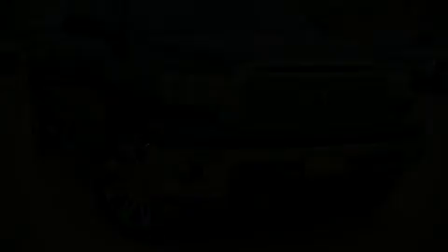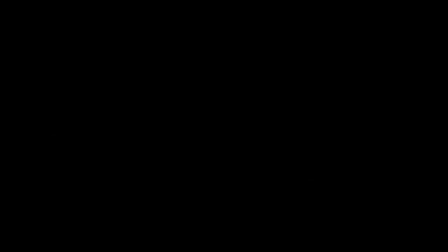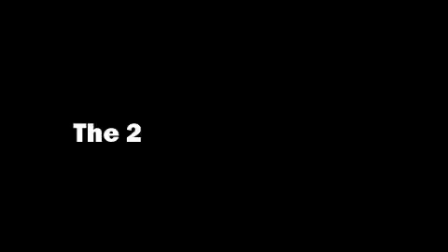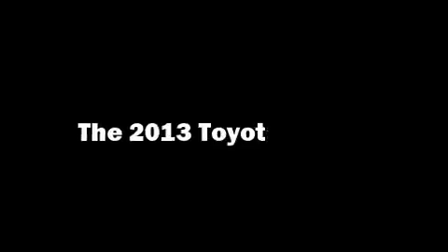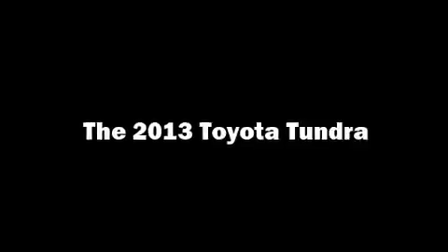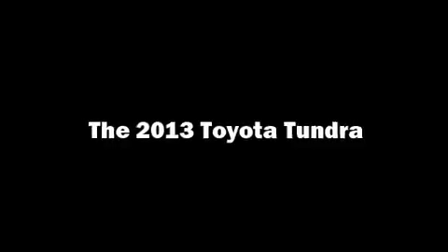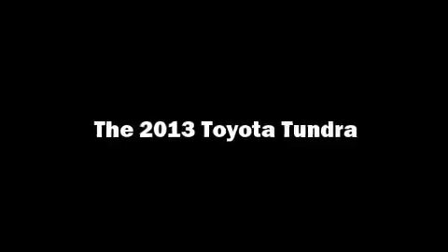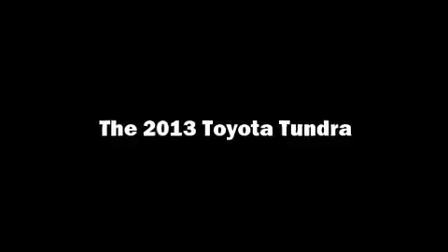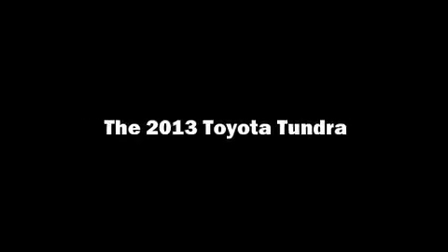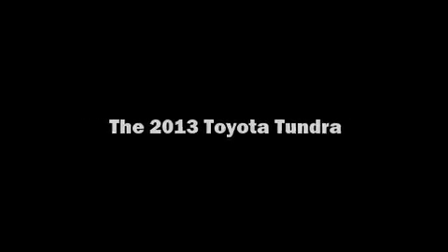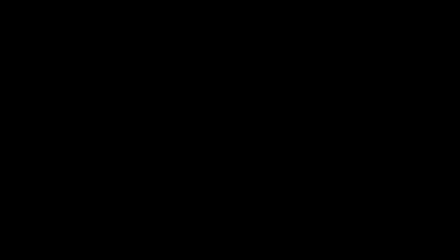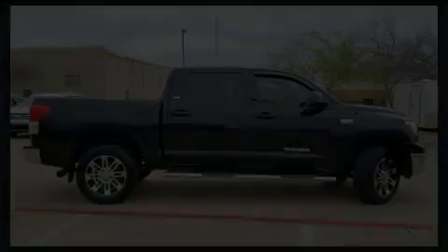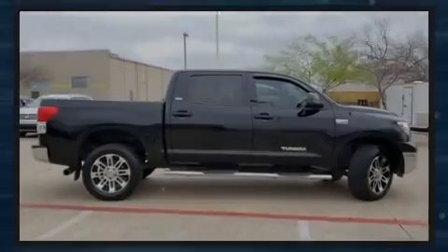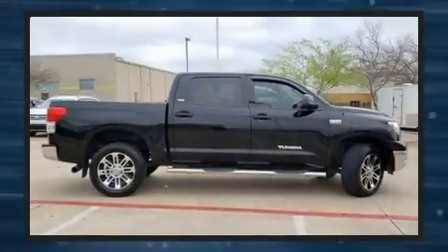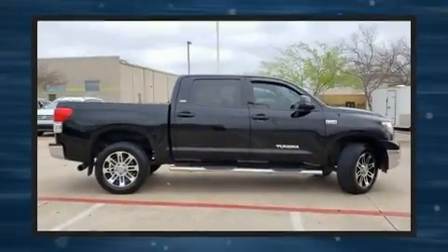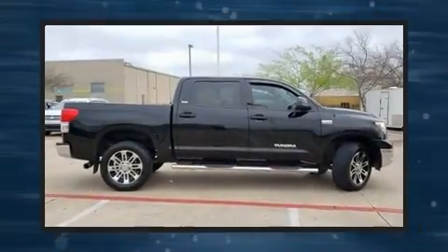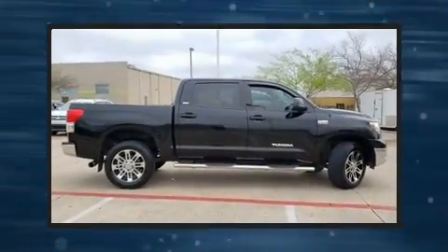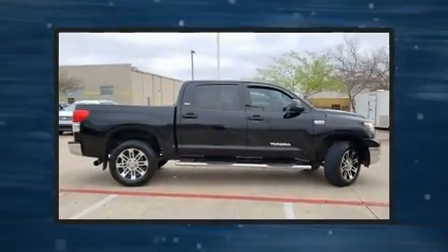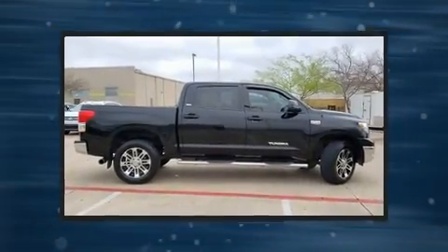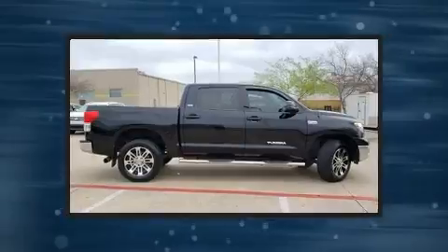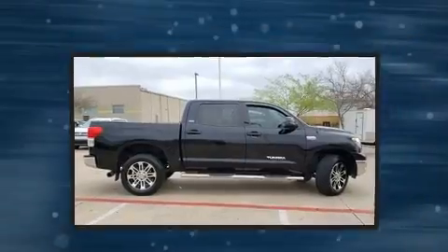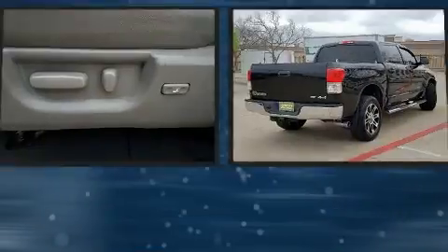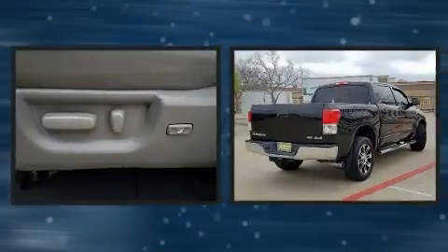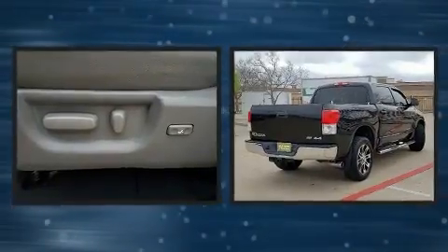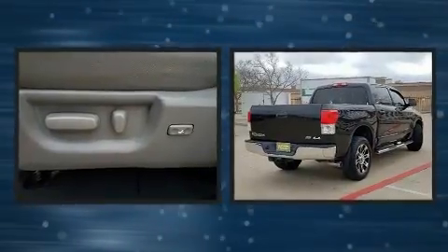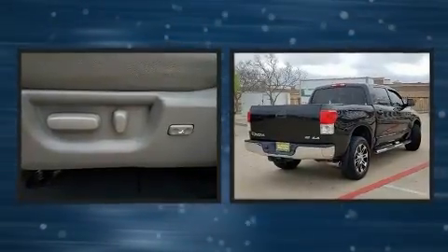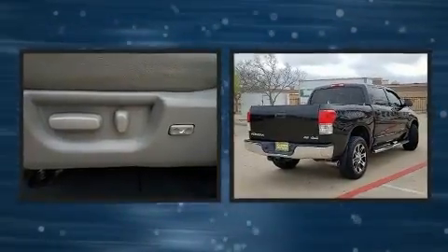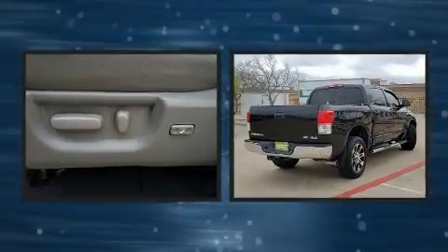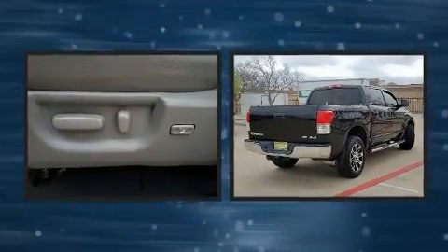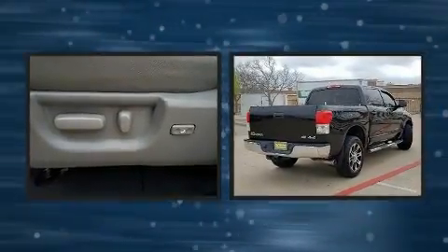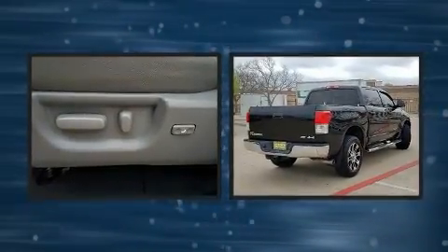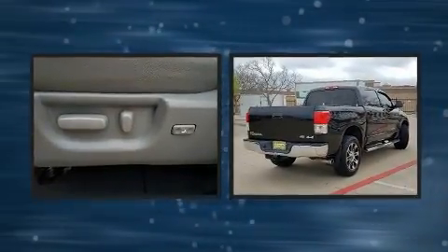Here's a great deal on a 2013 Toyota Tundra. It features an automatic transmission, four-wheel drive, and a powerful eight-cylinder engine.